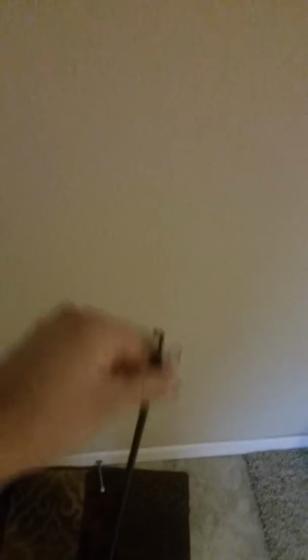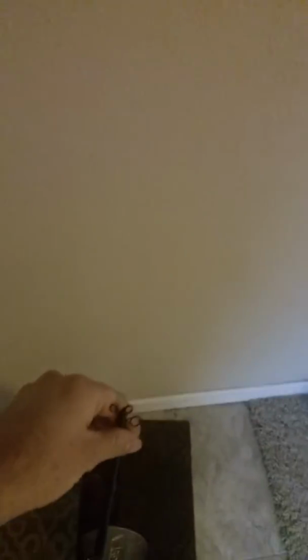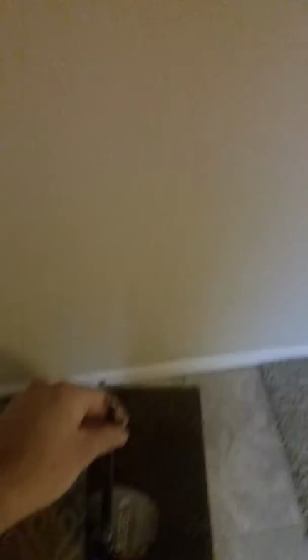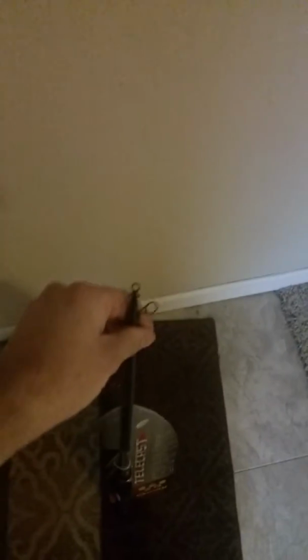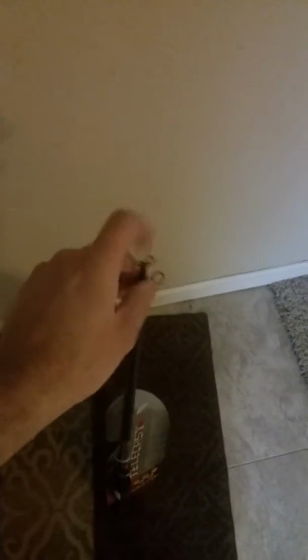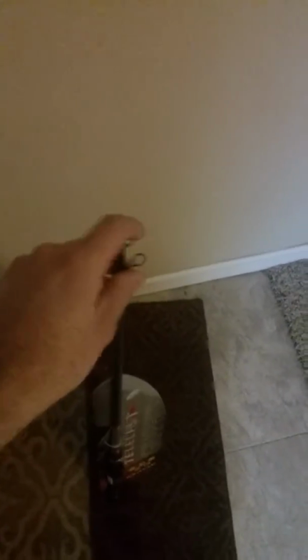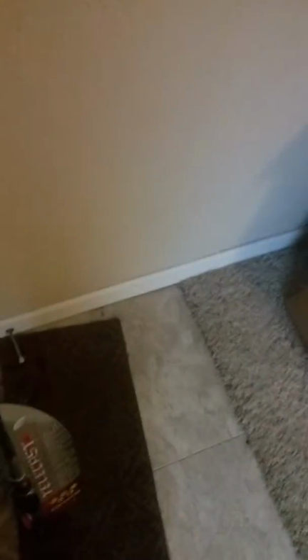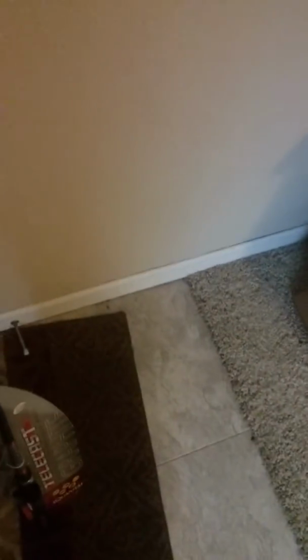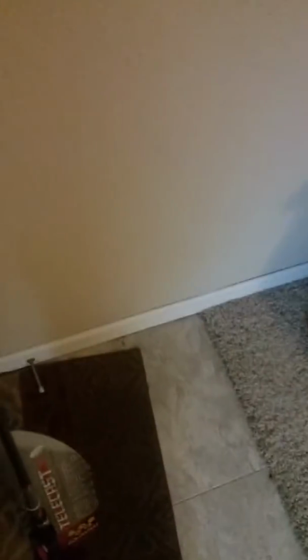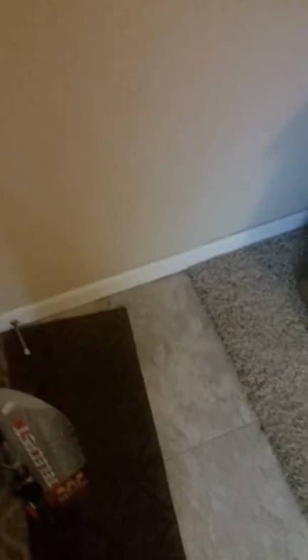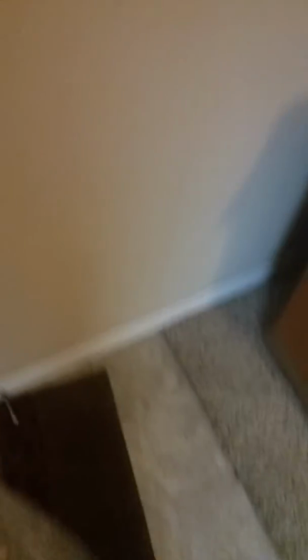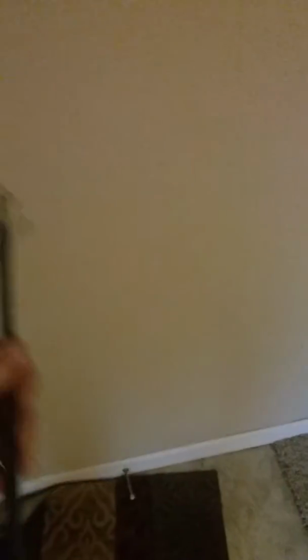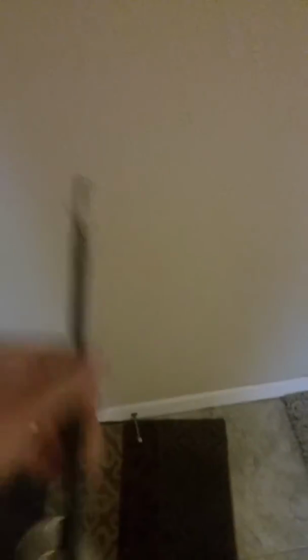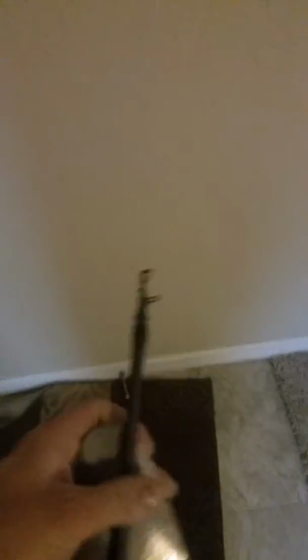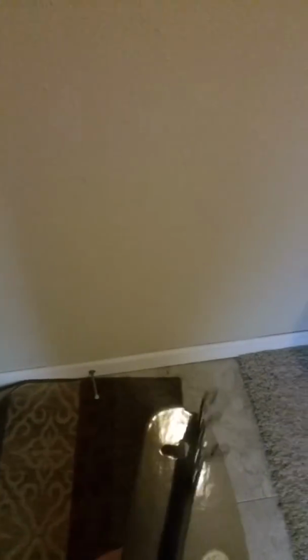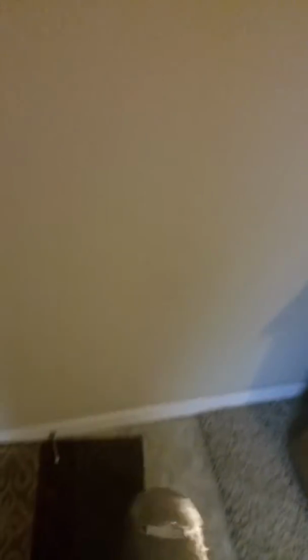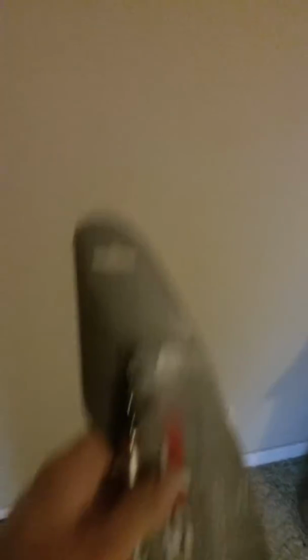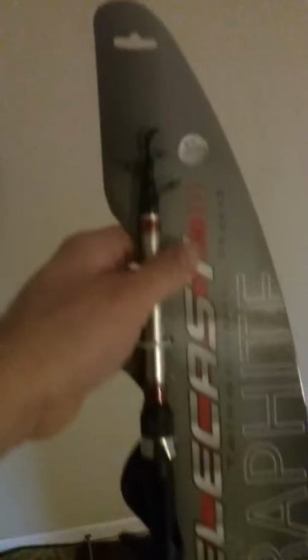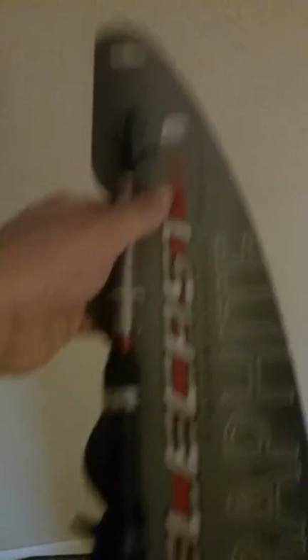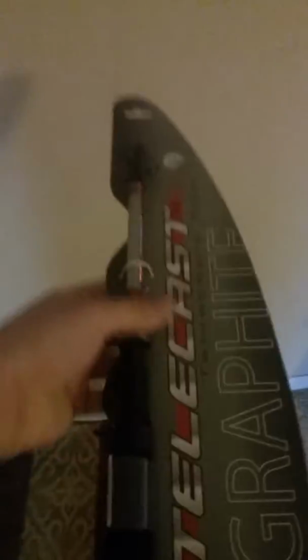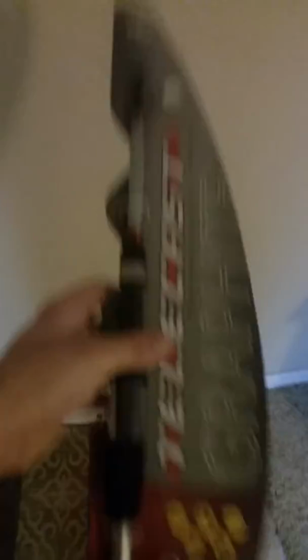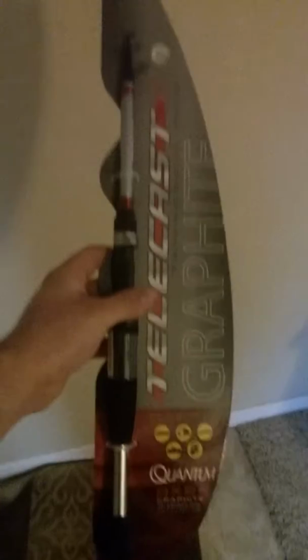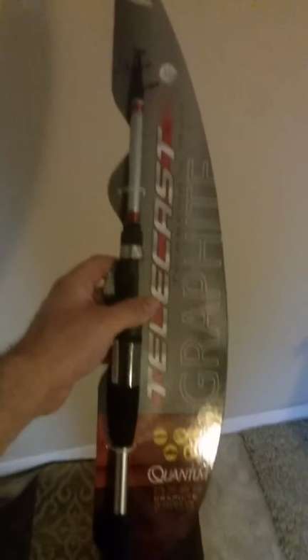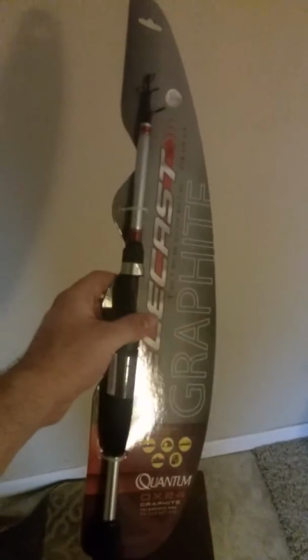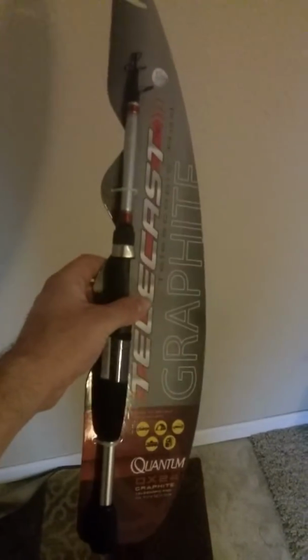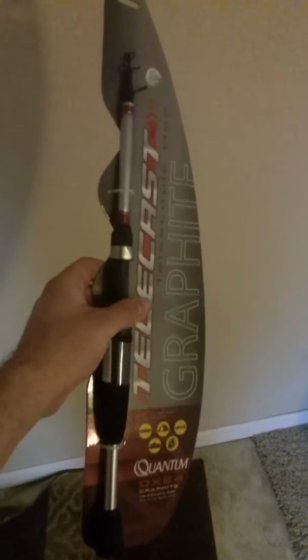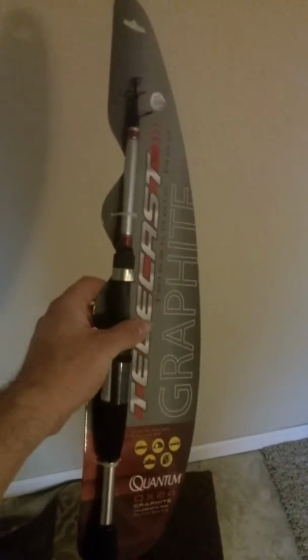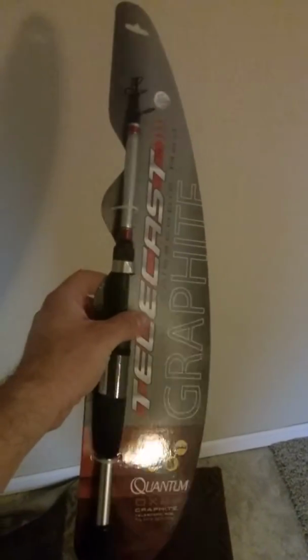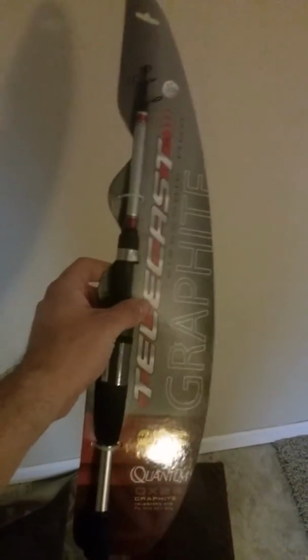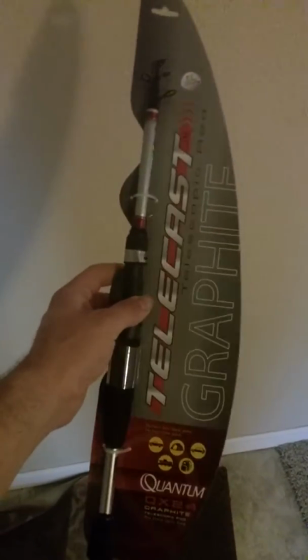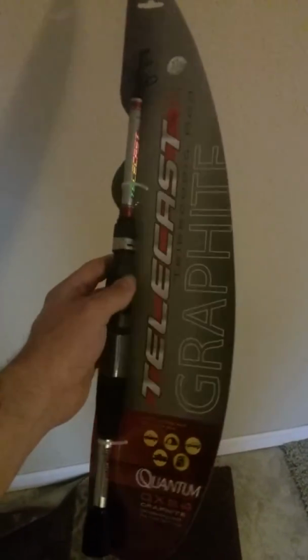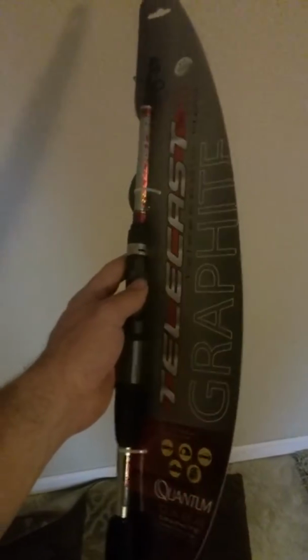I wanted another pole — sometimes I take all the poles out of my car — so I wanted something that telescopes so I can use it for camping without too much to pack, or just a smaller pole.